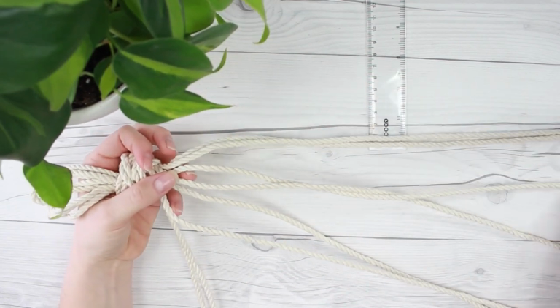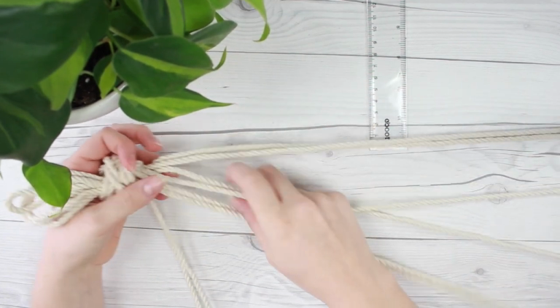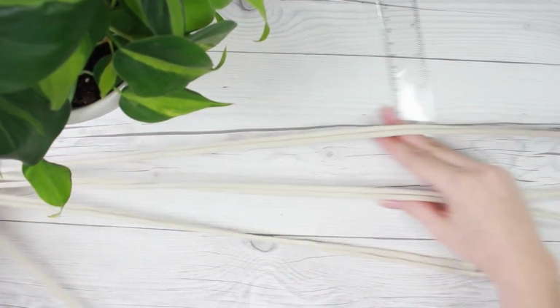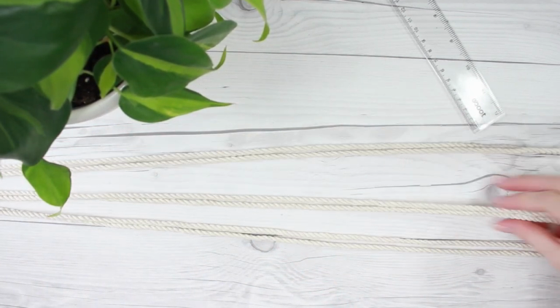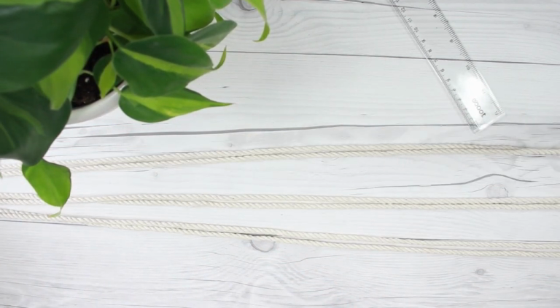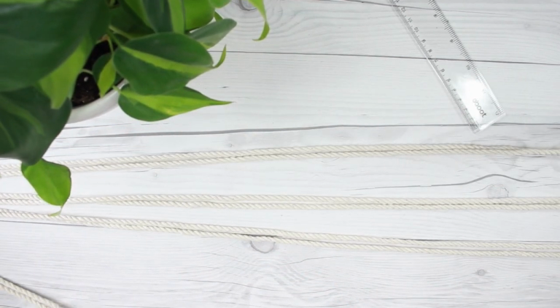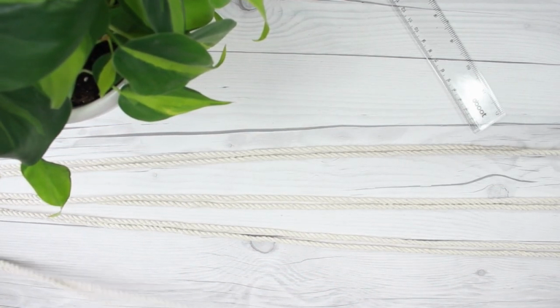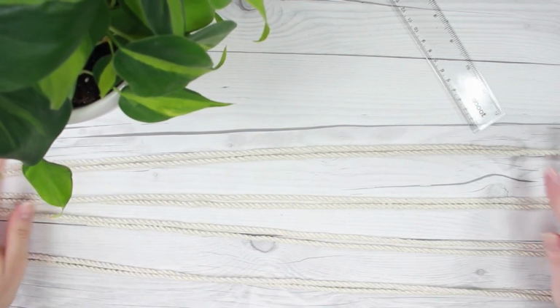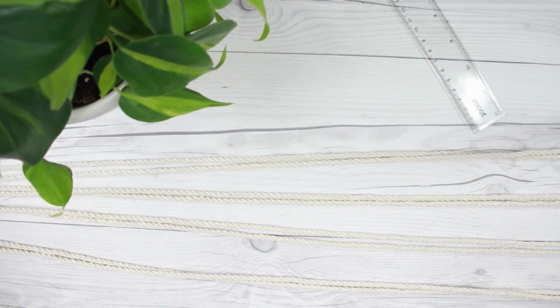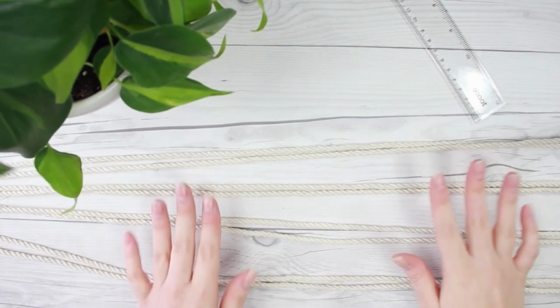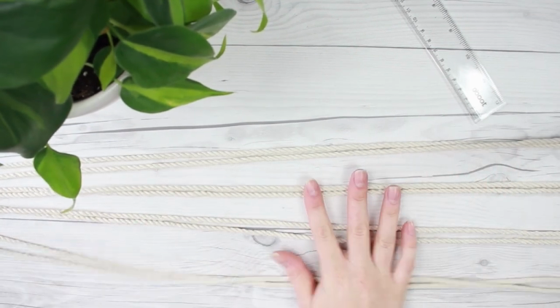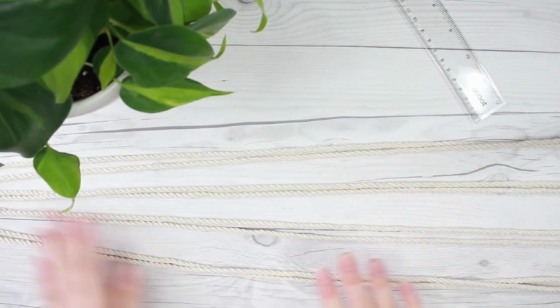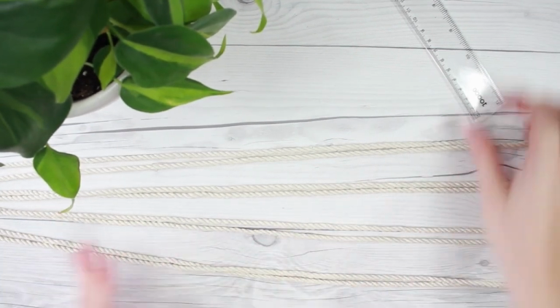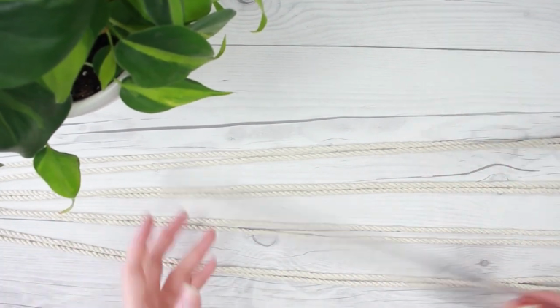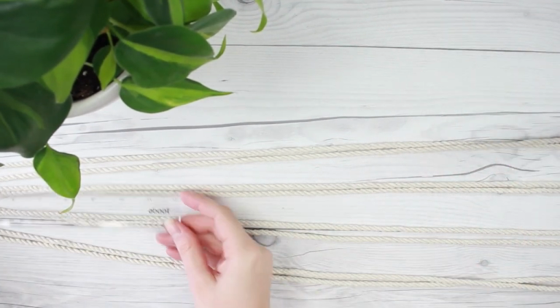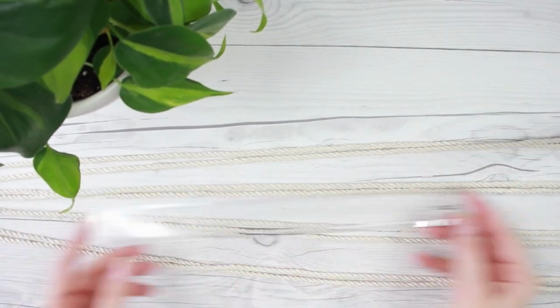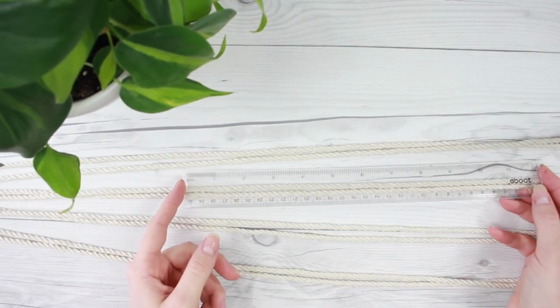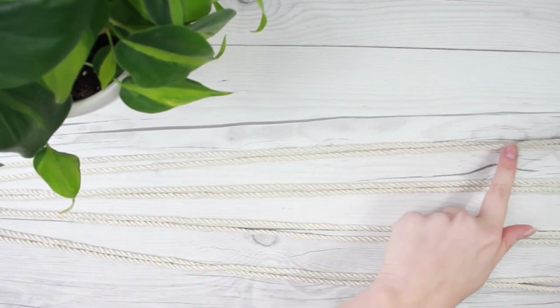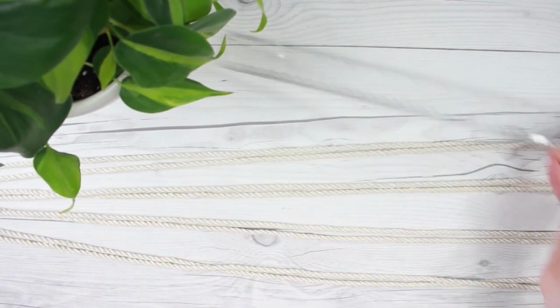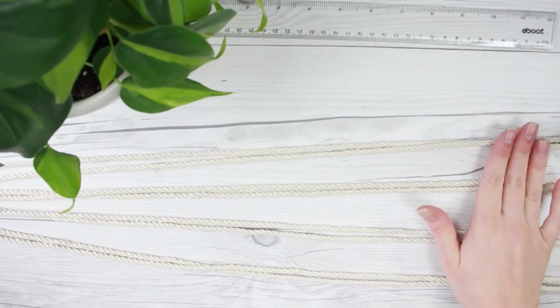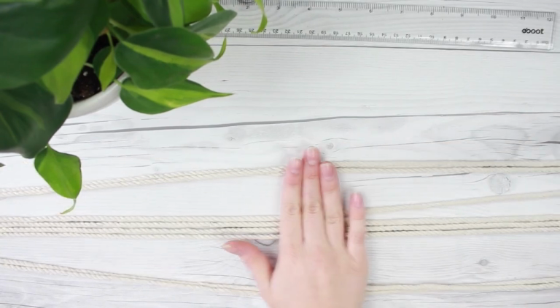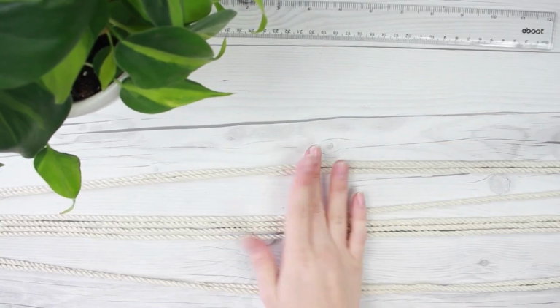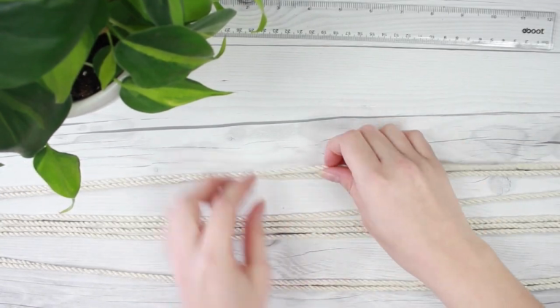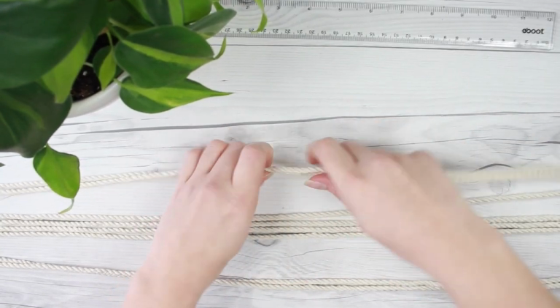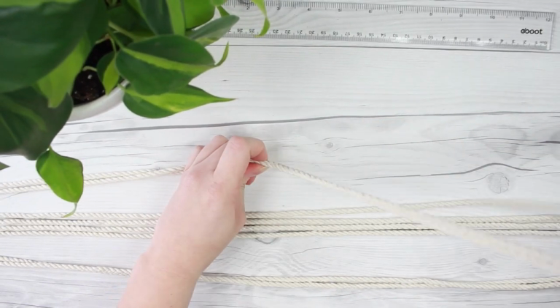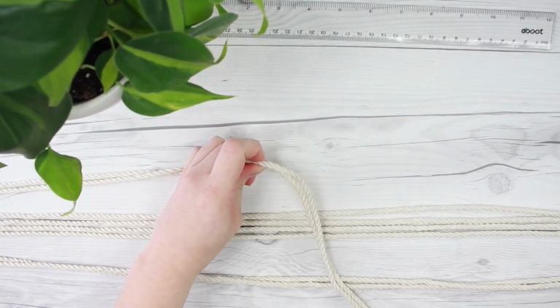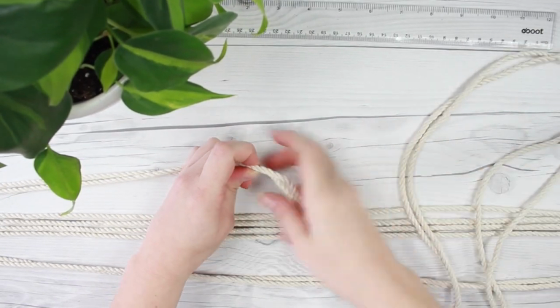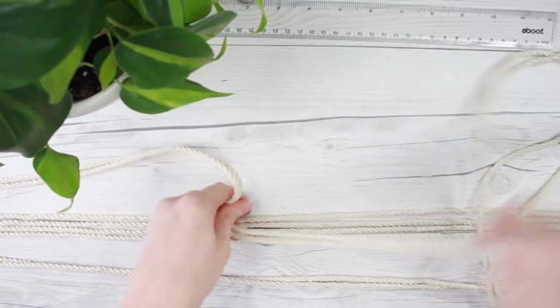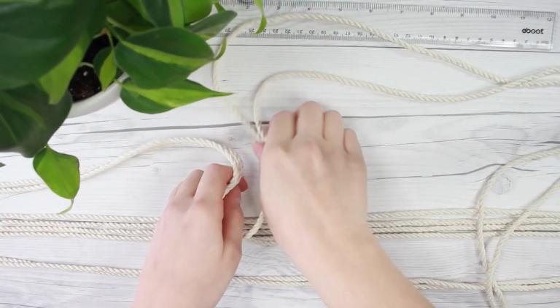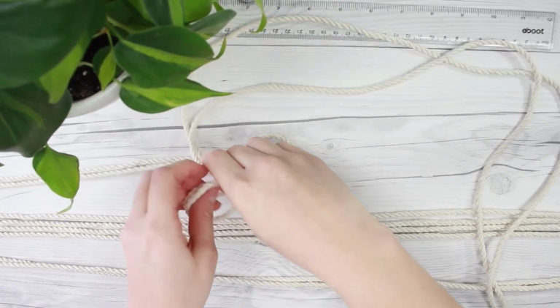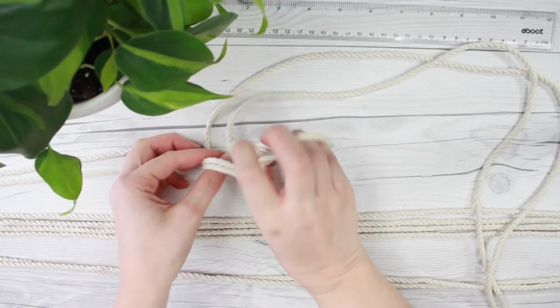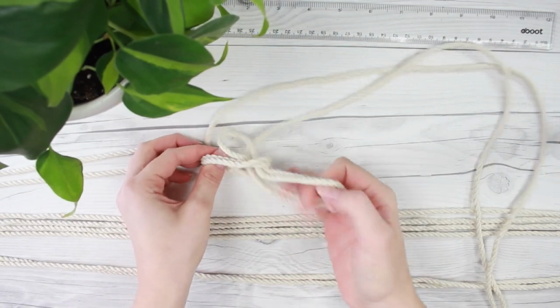Each strand is going to be next to the strand that is next to it, giving us groups of two. Like I said, this is two feet down — you can always go three feet, four feet, however long you want your planter to be. So now we're just going to start by tying knots in each group.